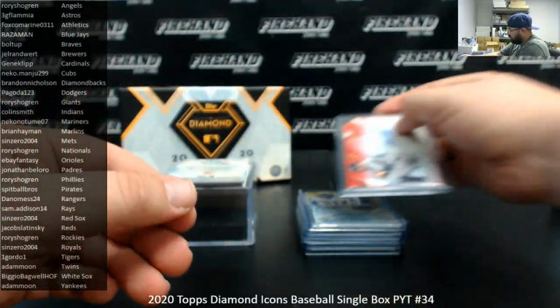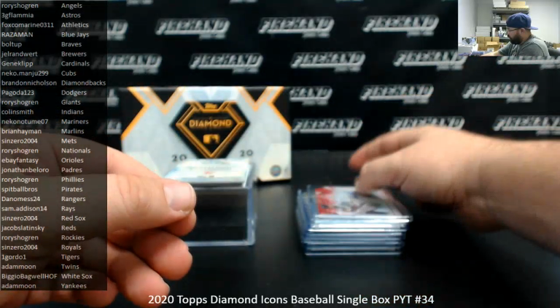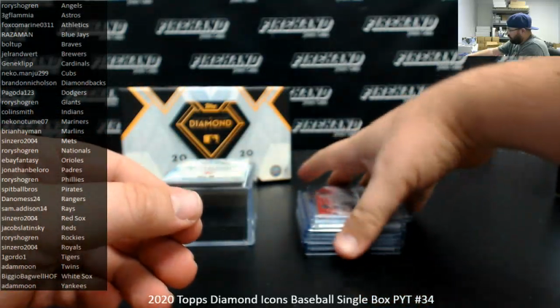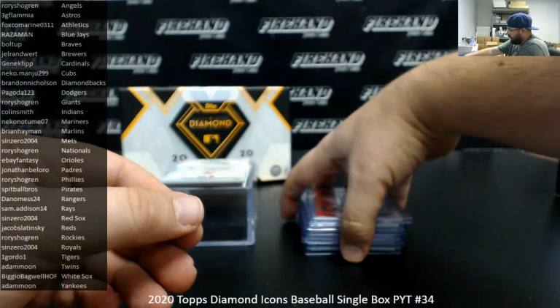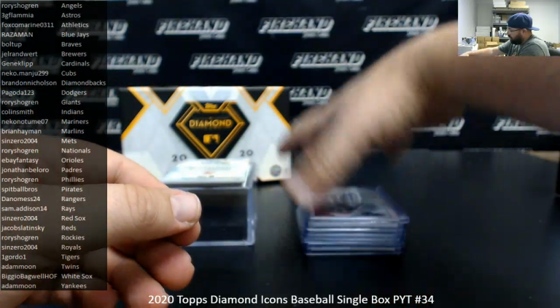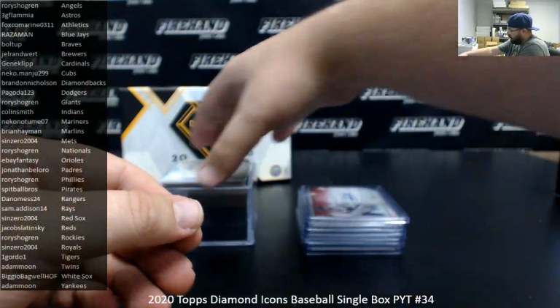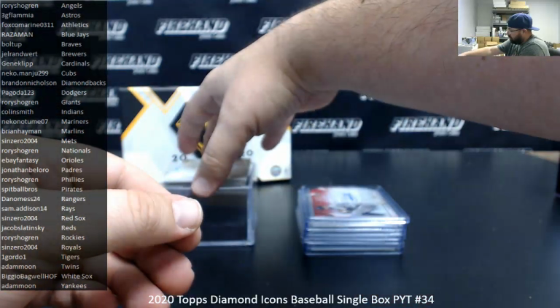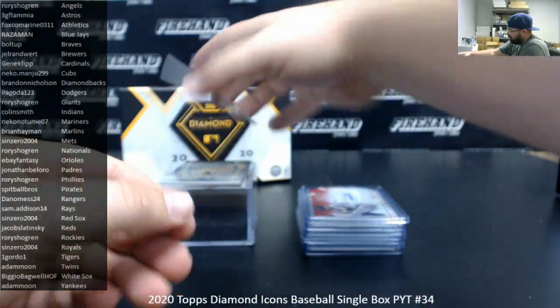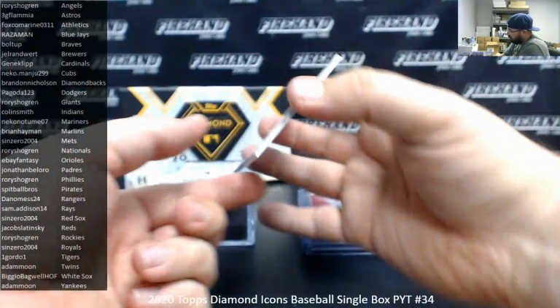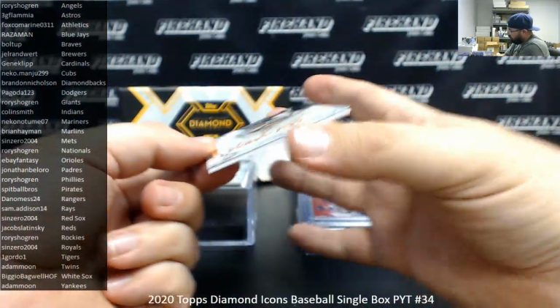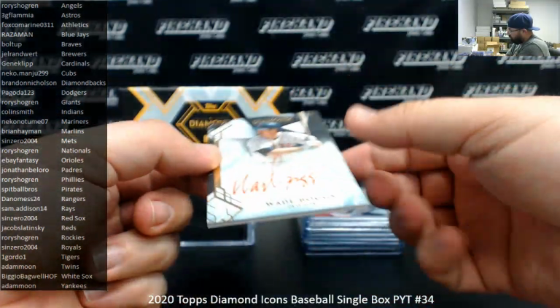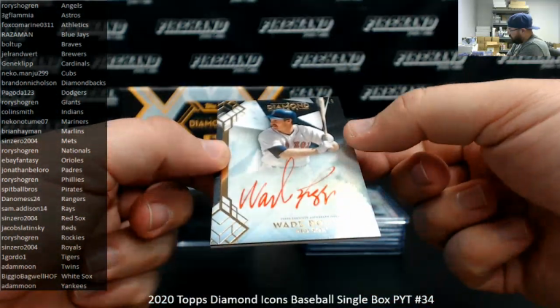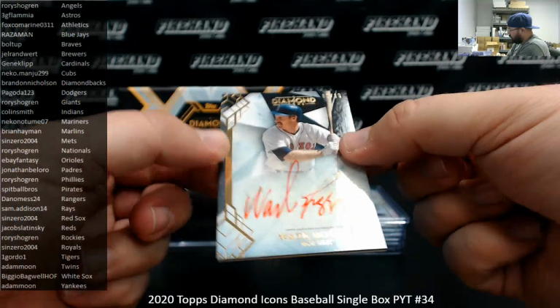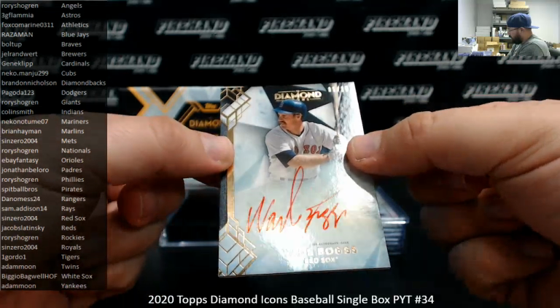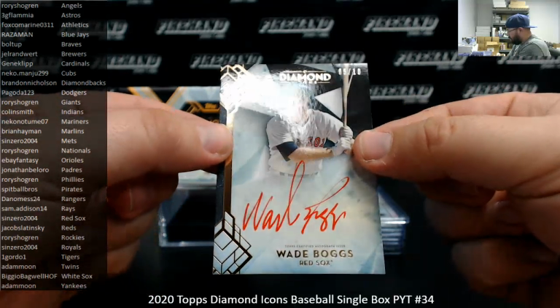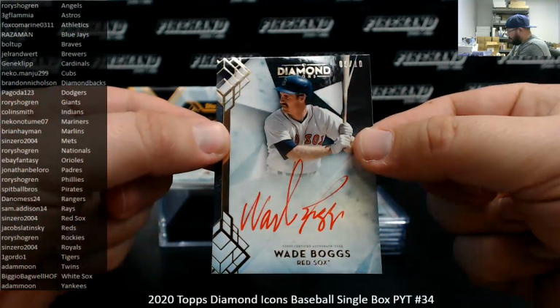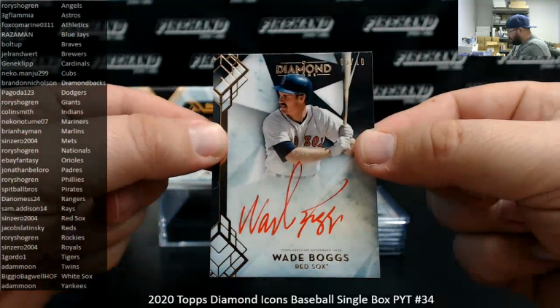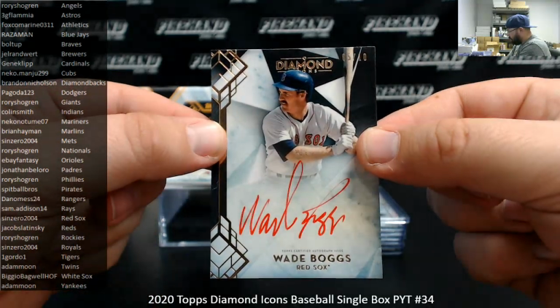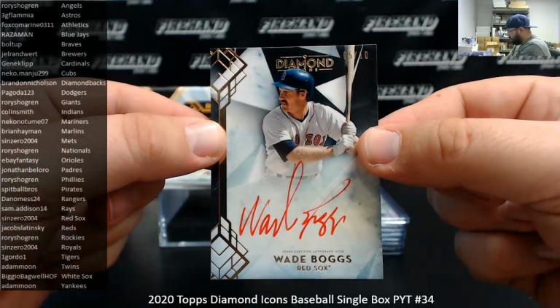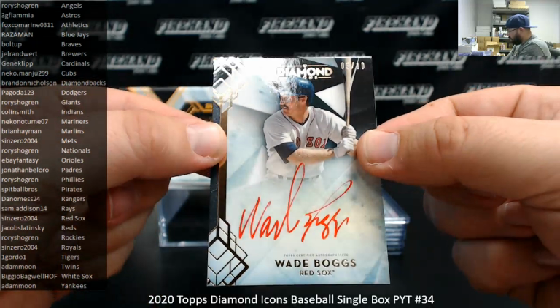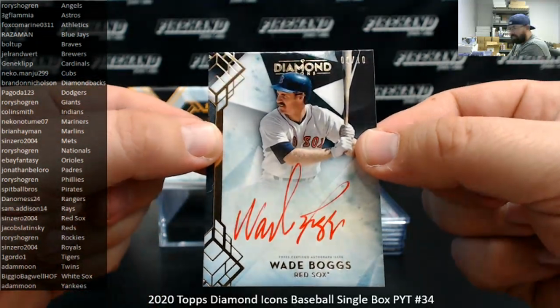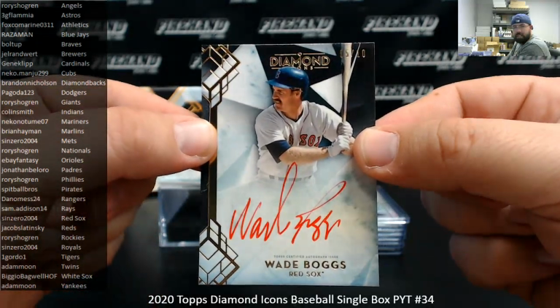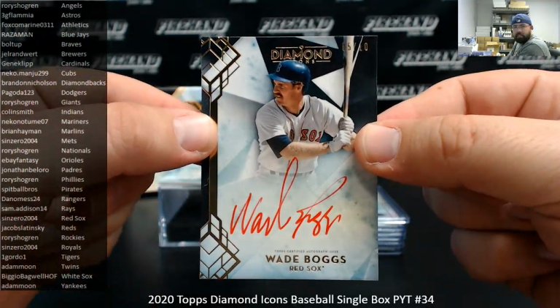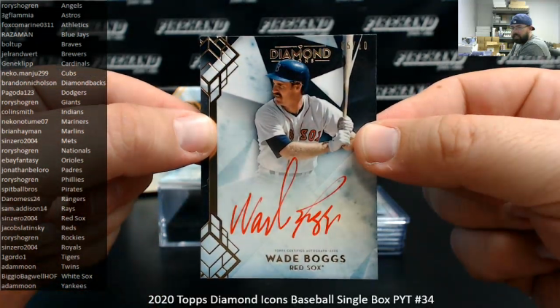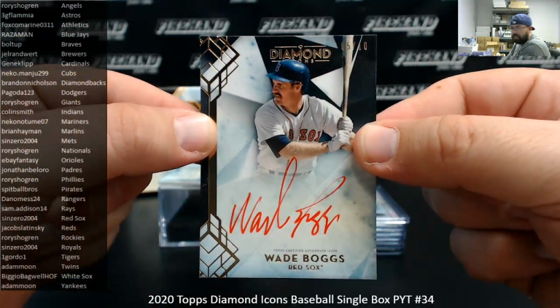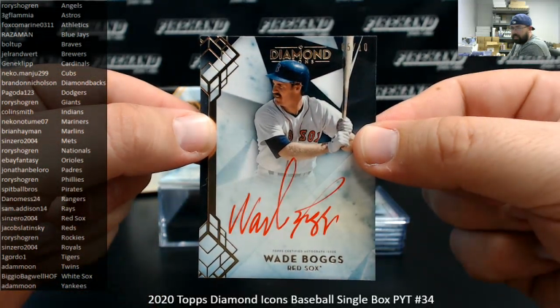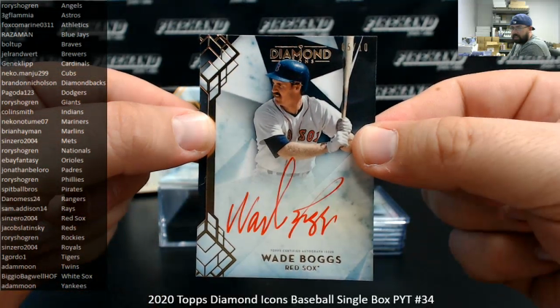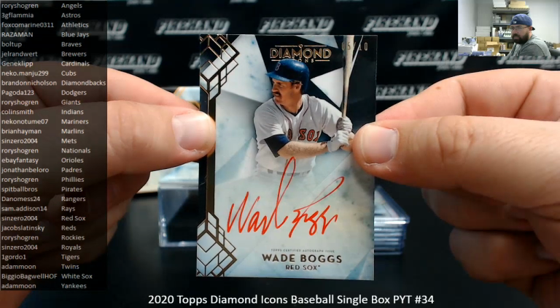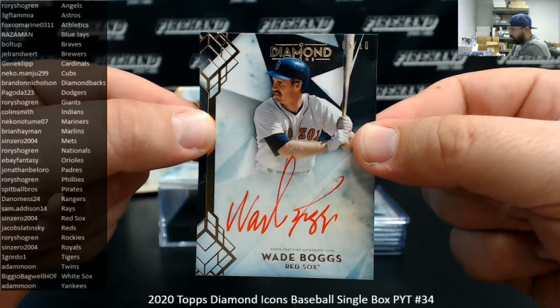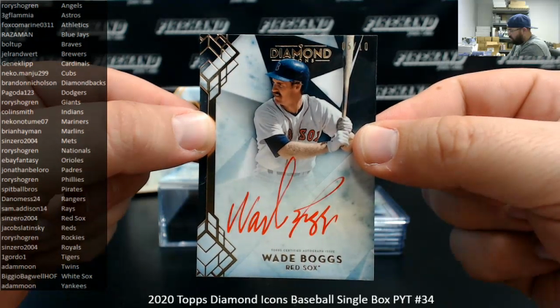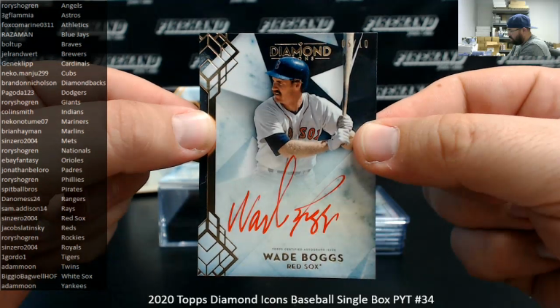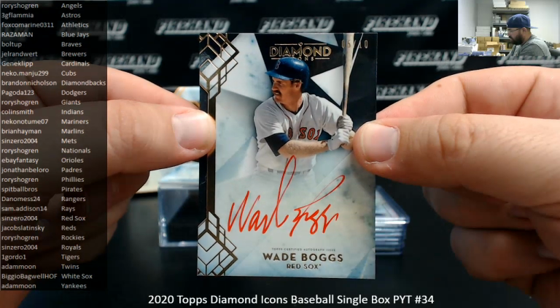For the Red Sox, Wade Boggs. I've got a black background auto, red ink auto, 5 of 10. The Red Sox going to Sin 0.